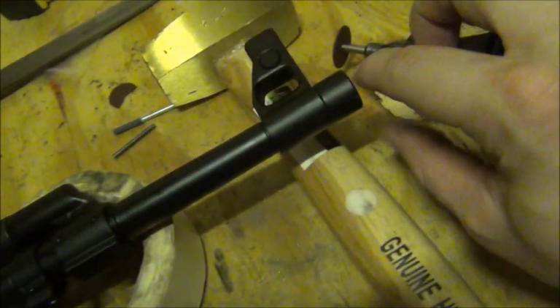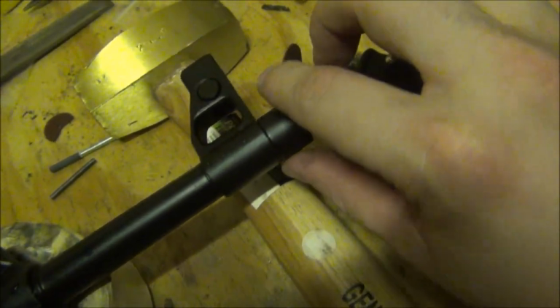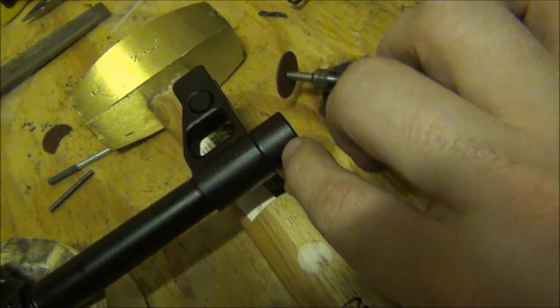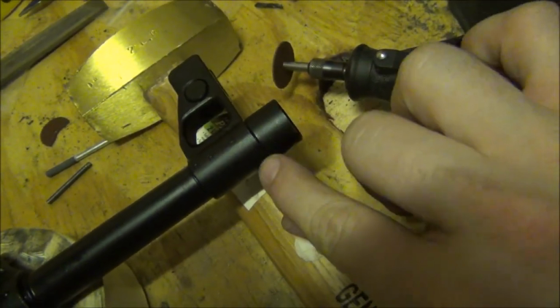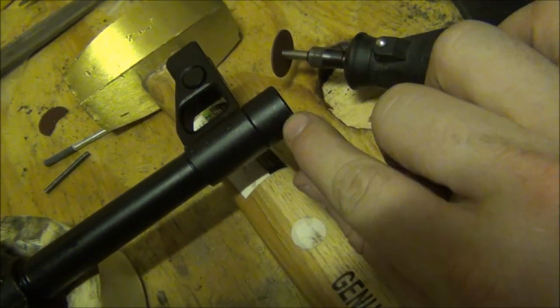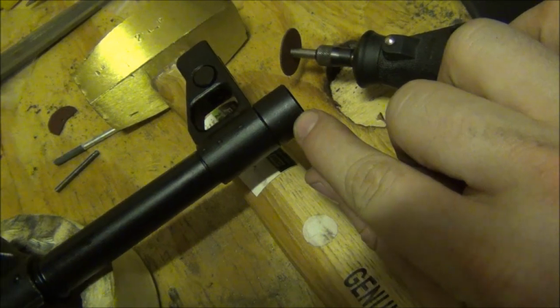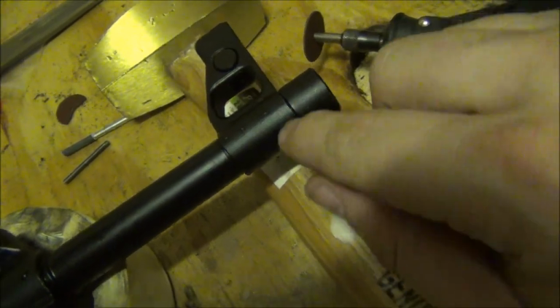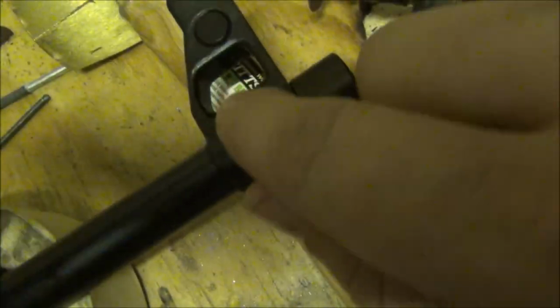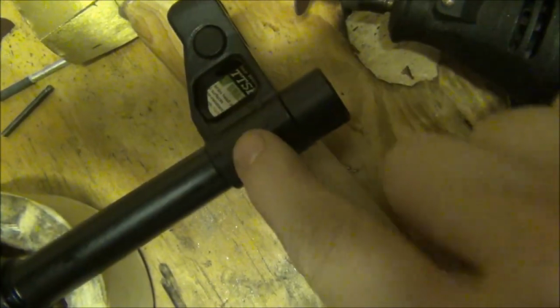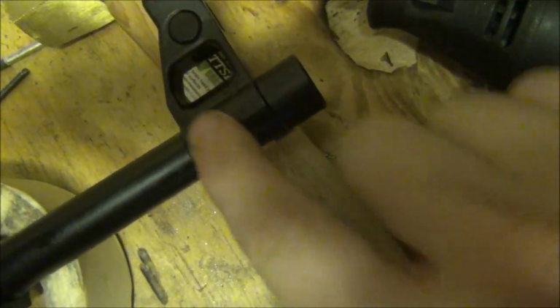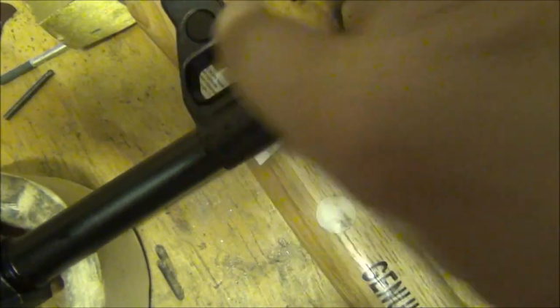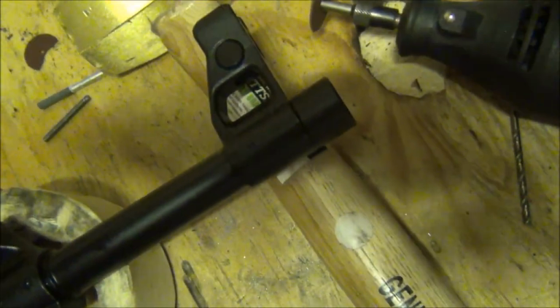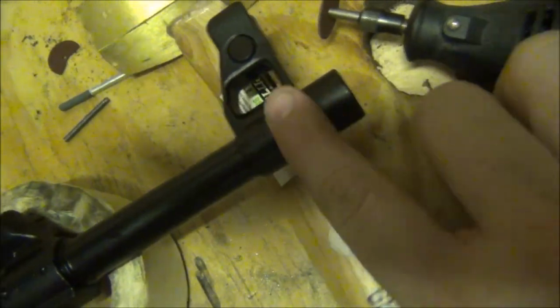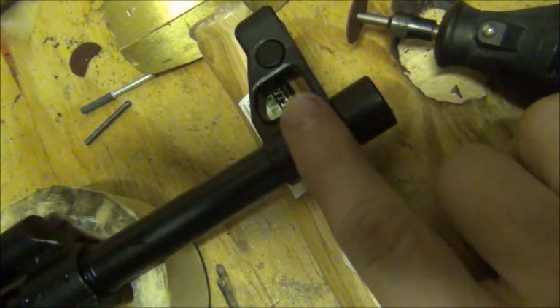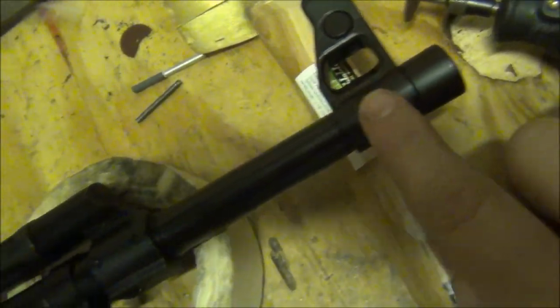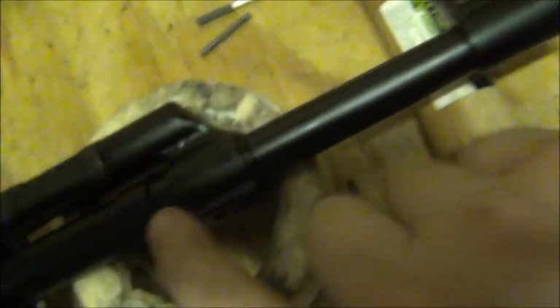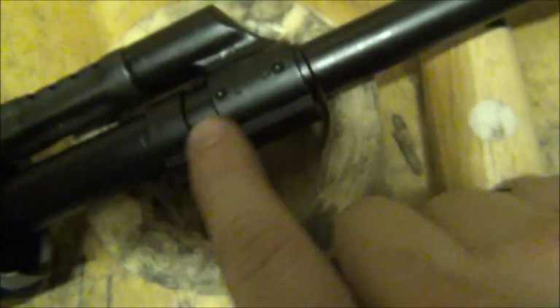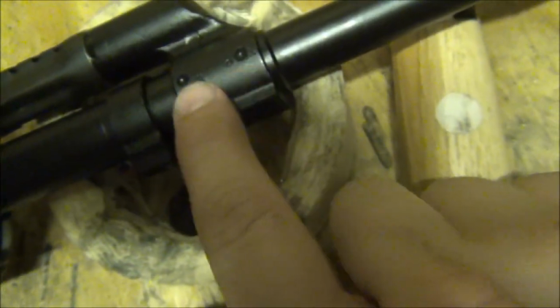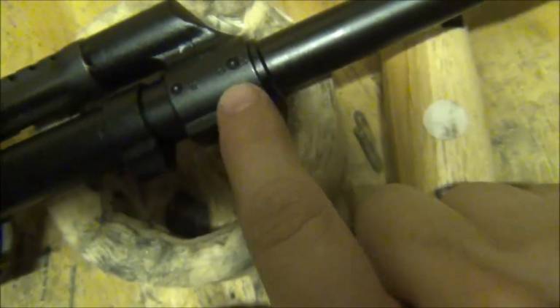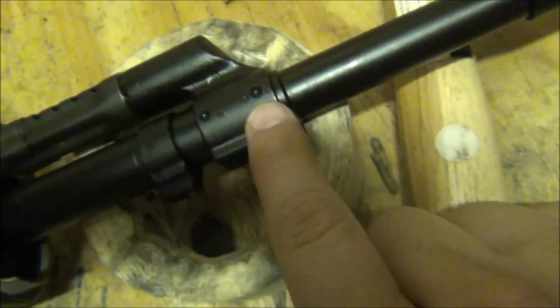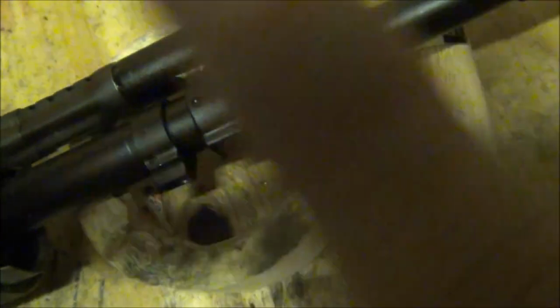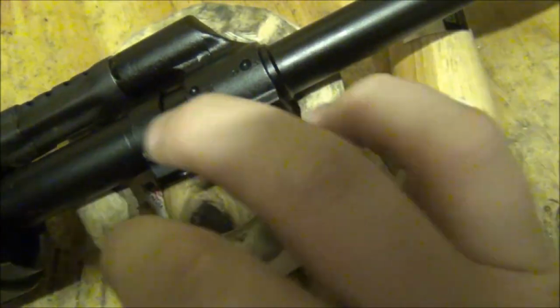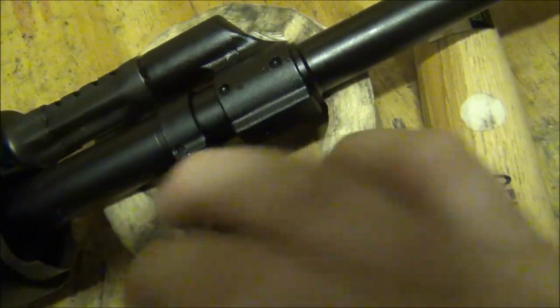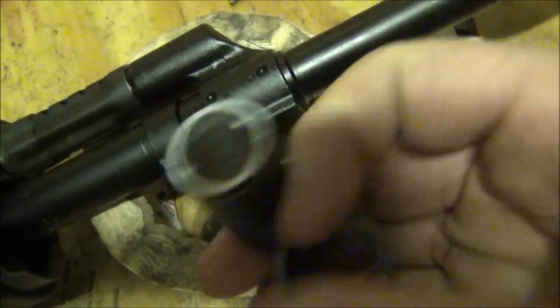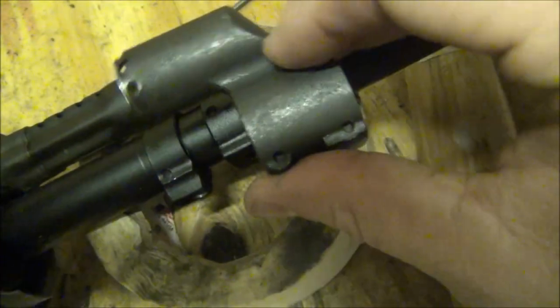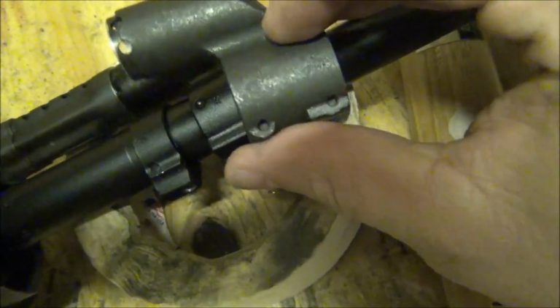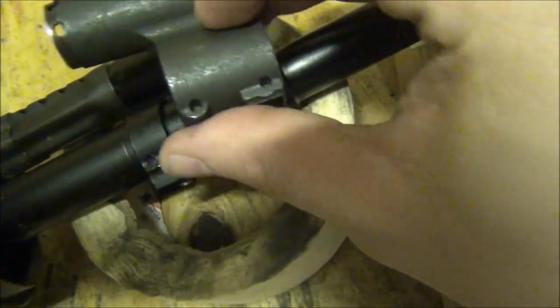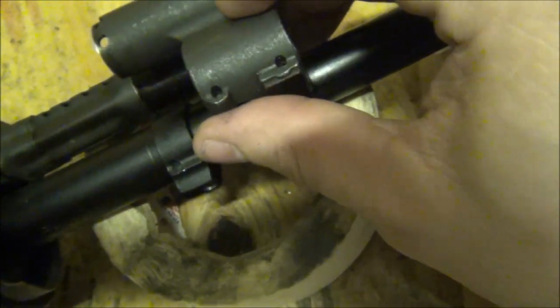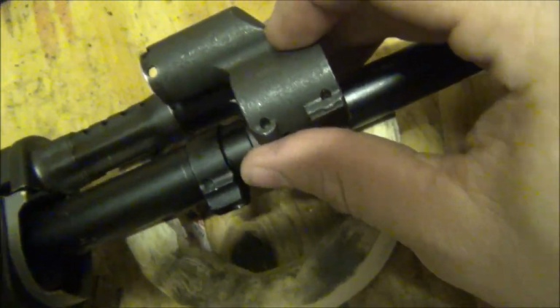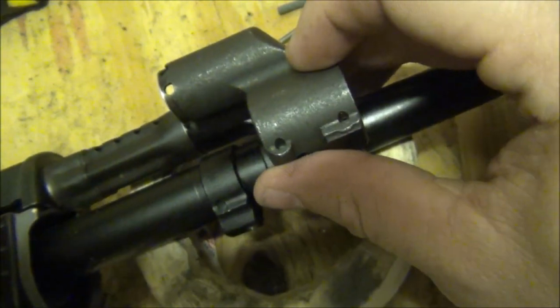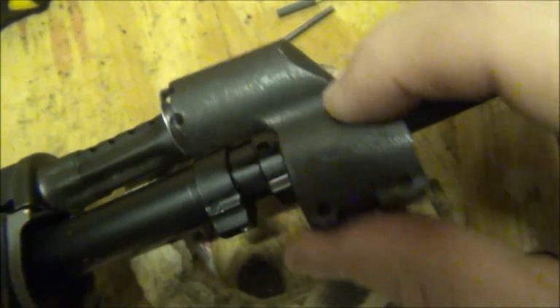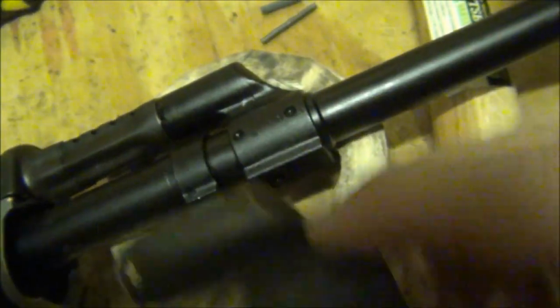I'm going to have to start with the burl protector — I got to cut this guy off. I can hammer out the pins and remove the front sight. I plan on reusing this front sight. I got to cut off this glorious gas block — it's a beautiful gas block, by the way. I bought this Bulgarian RPK gas block to fit on there instead.